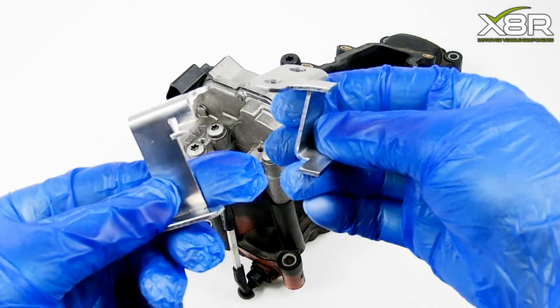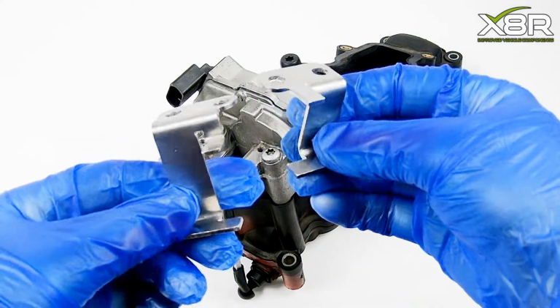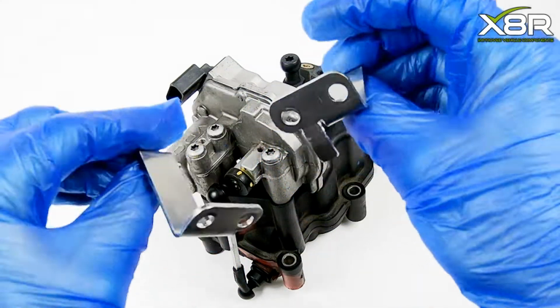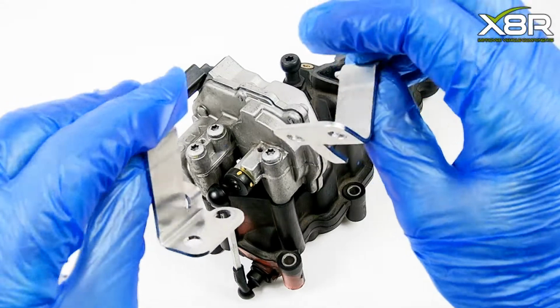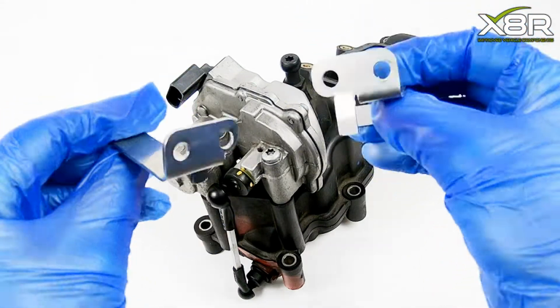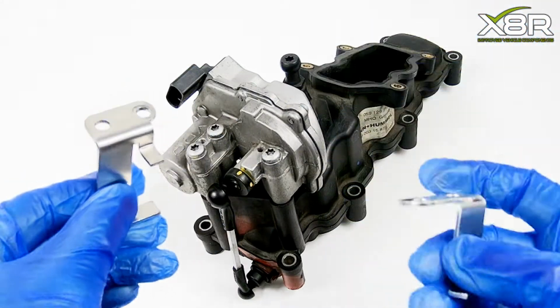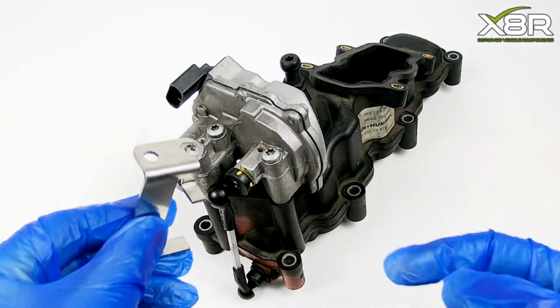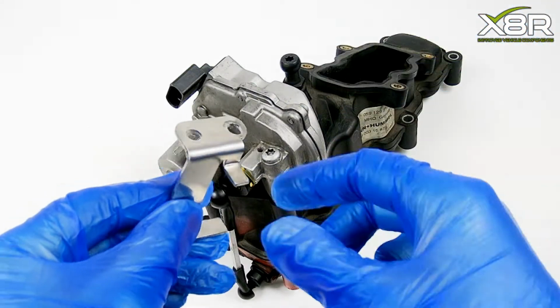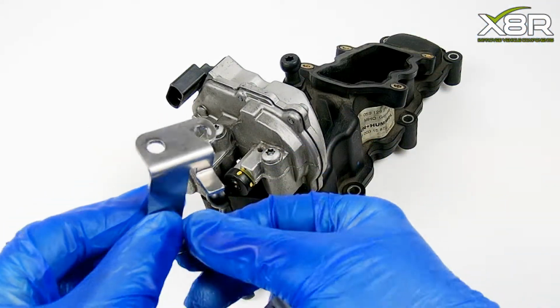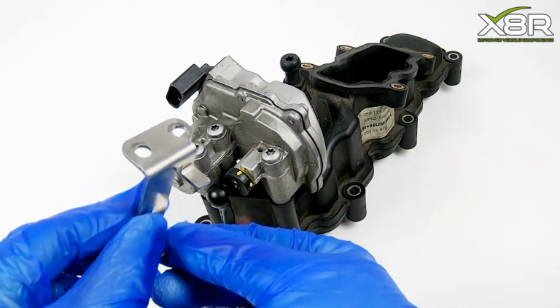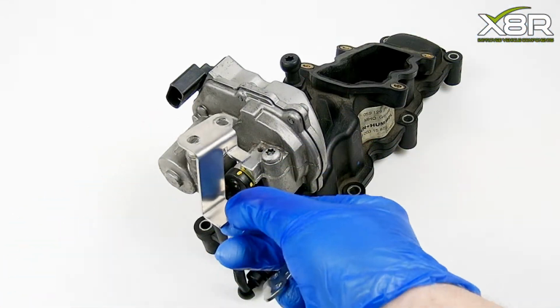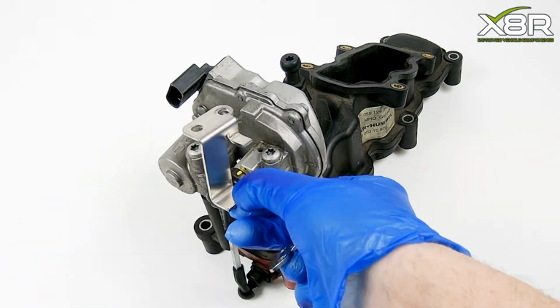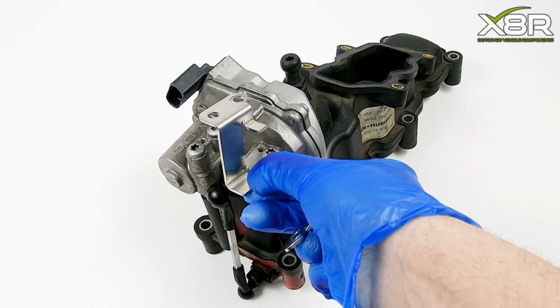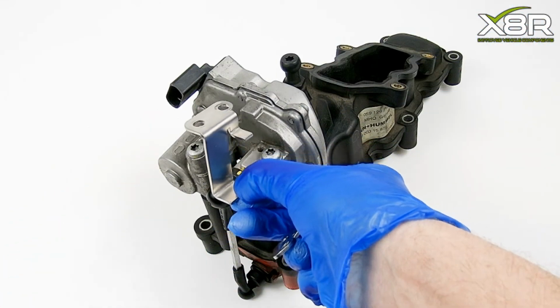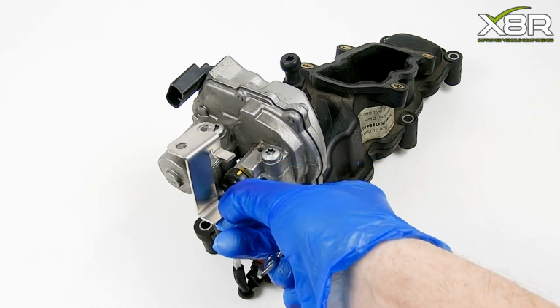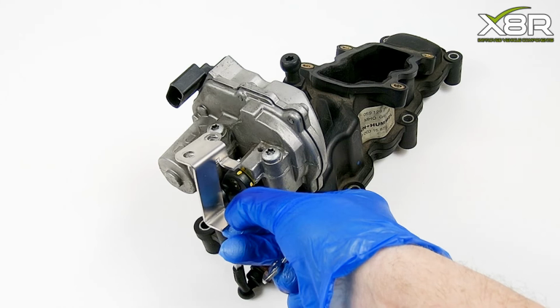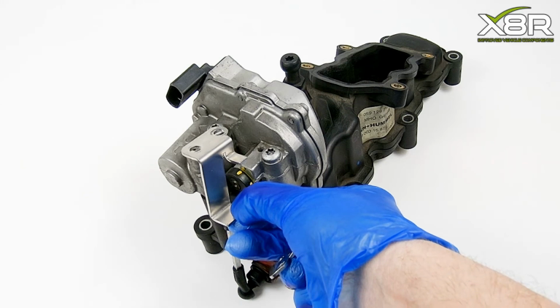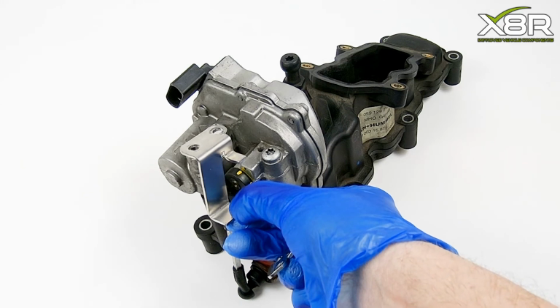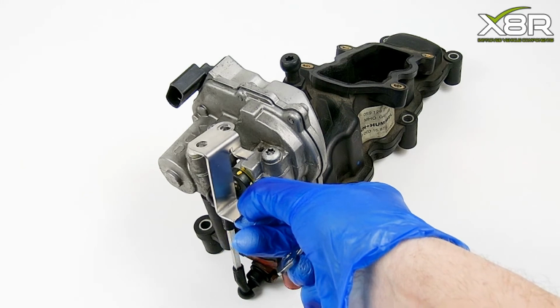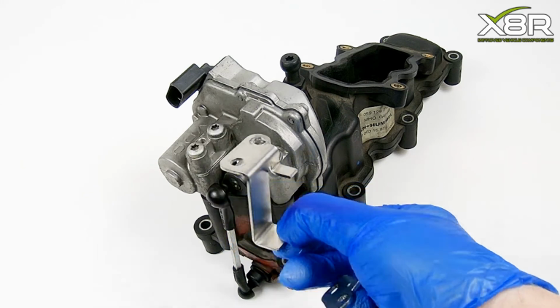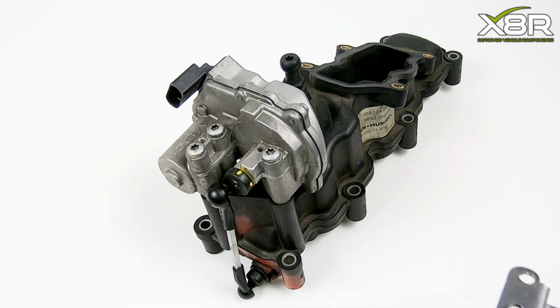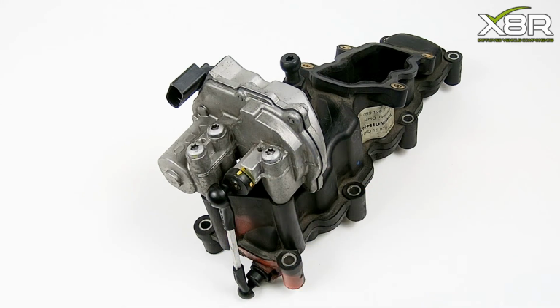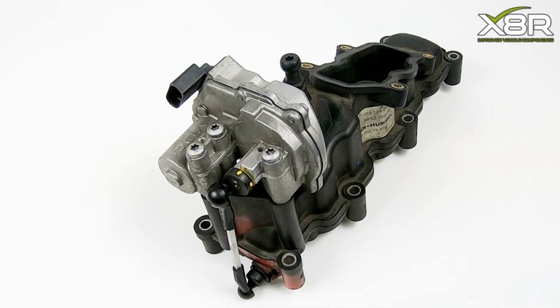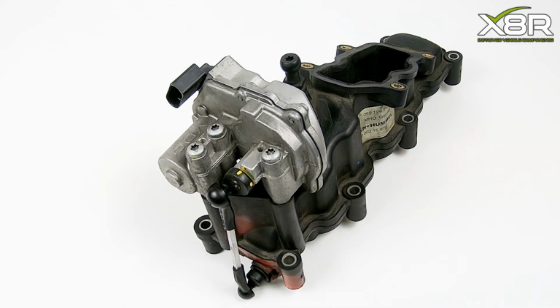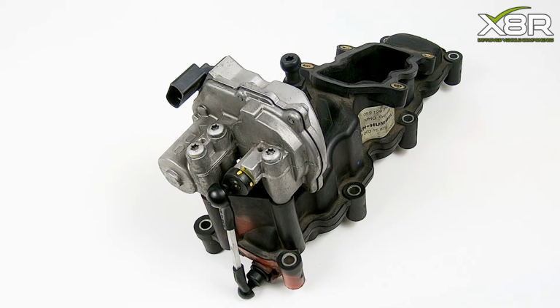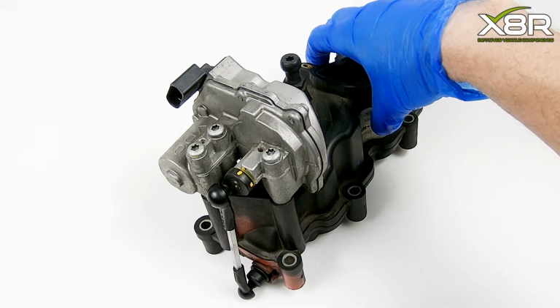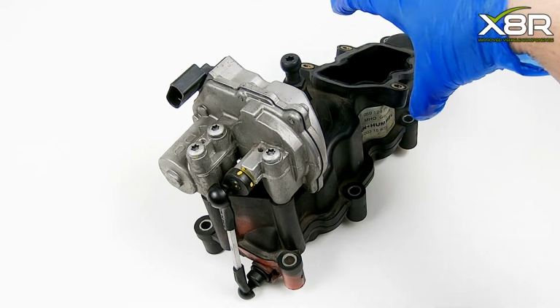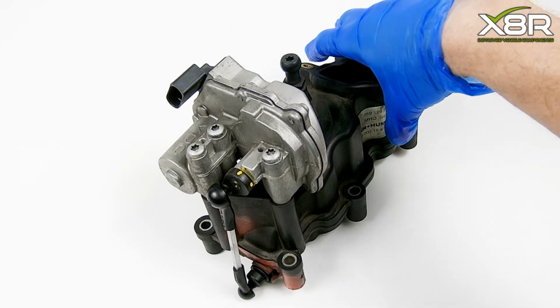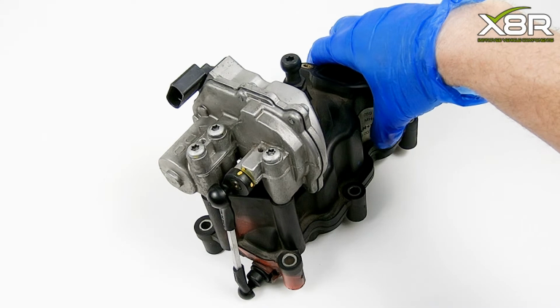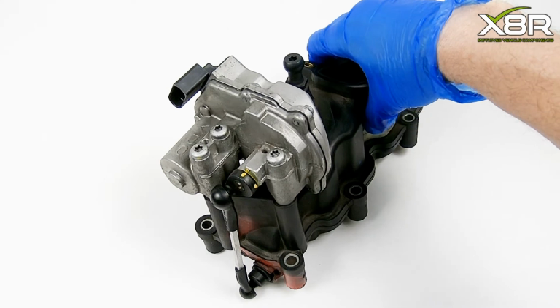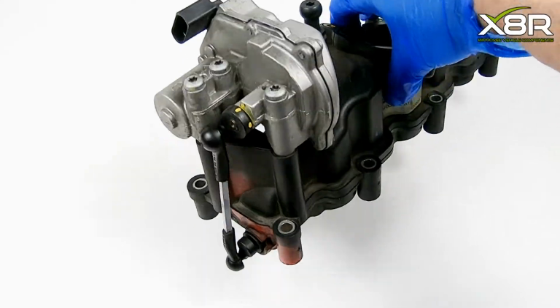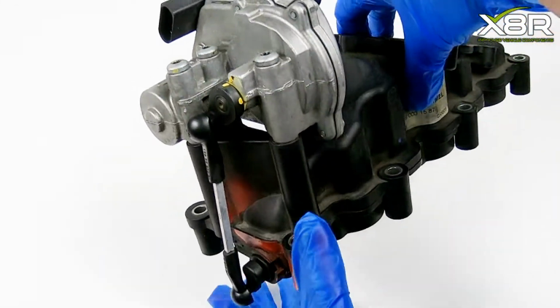You can see here our replacement brackets. We provide these for both manifolds — it's a set of two. These locate onto the actuator very easily and stop this over rotation, curing the vehicle faults.